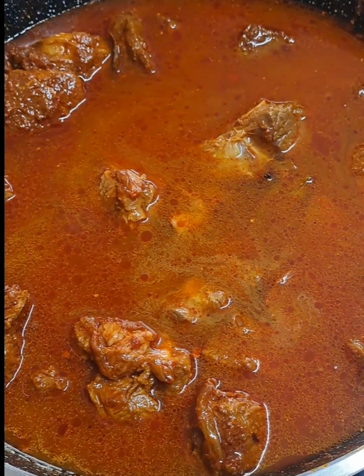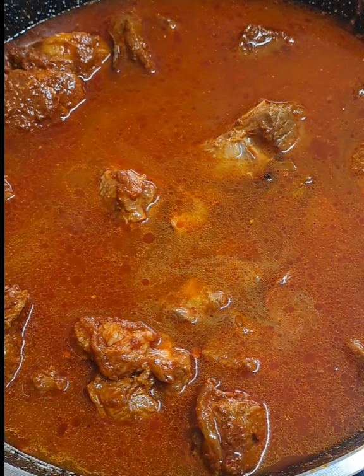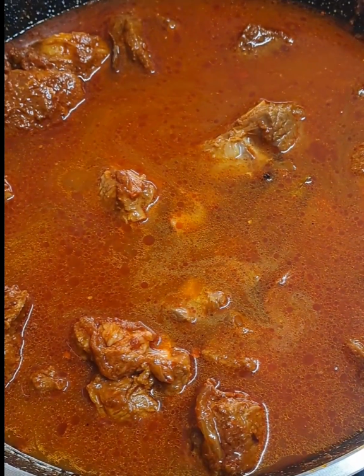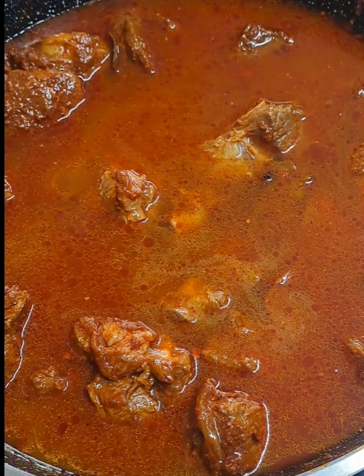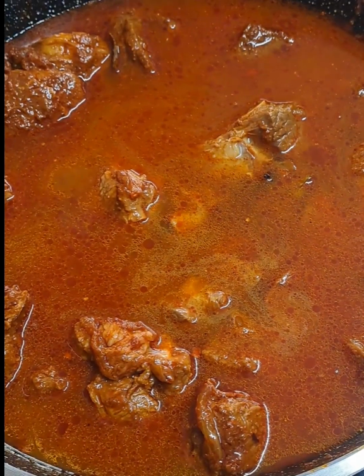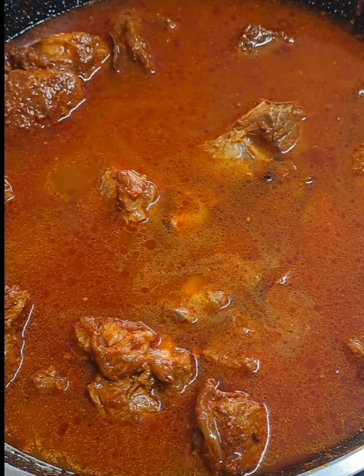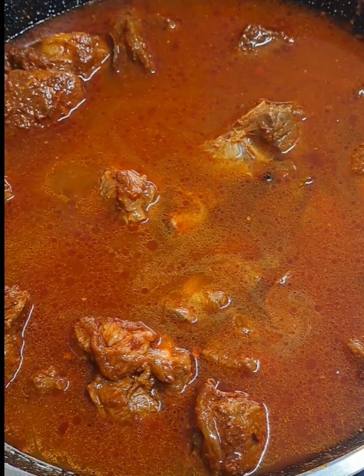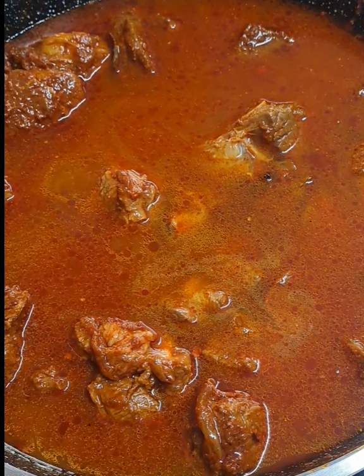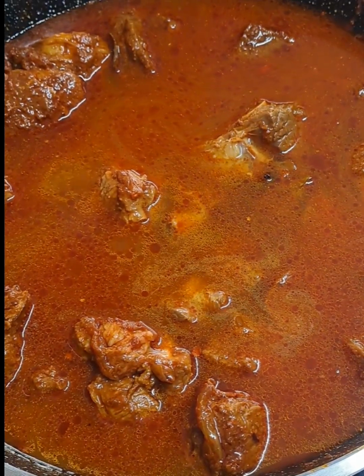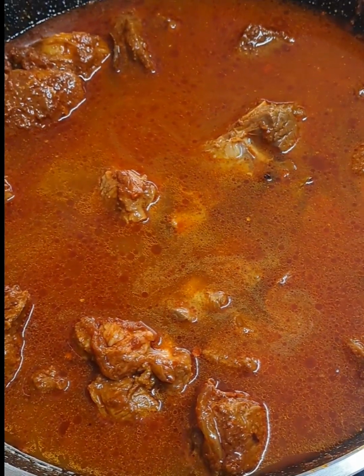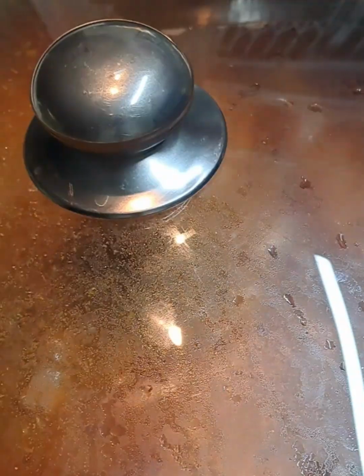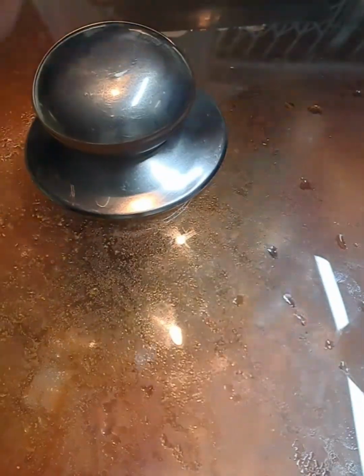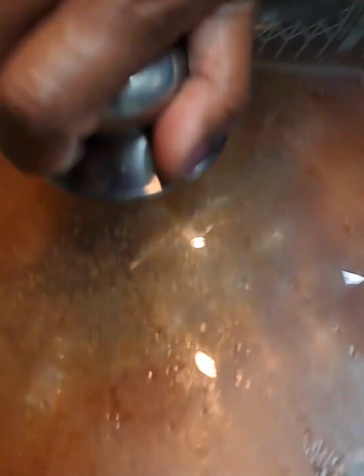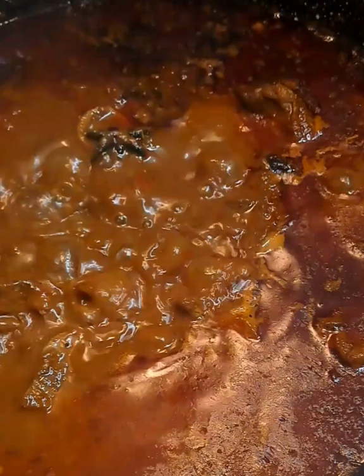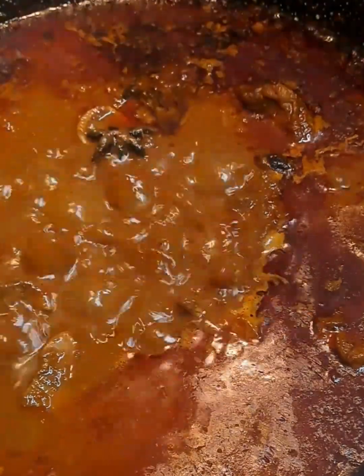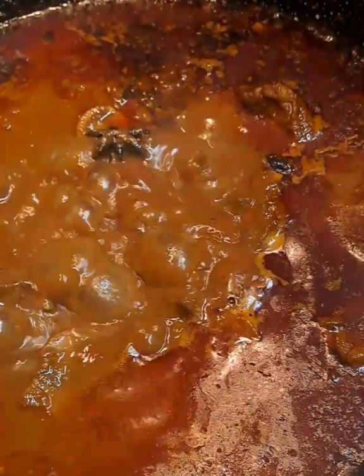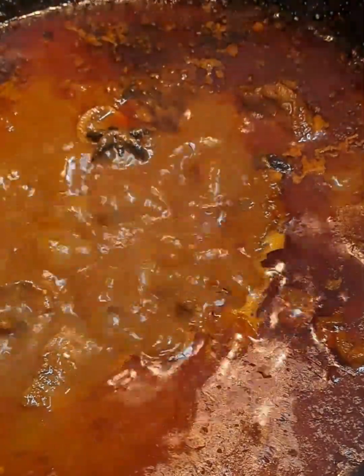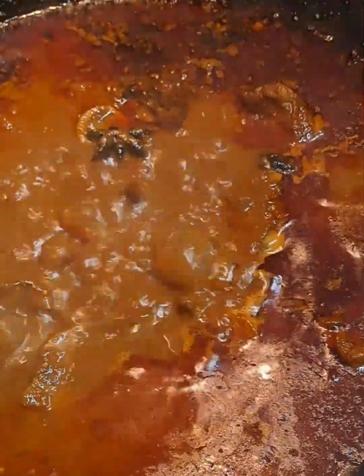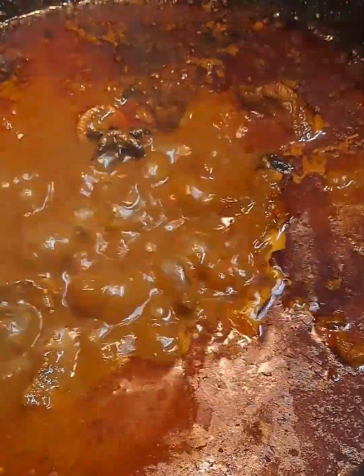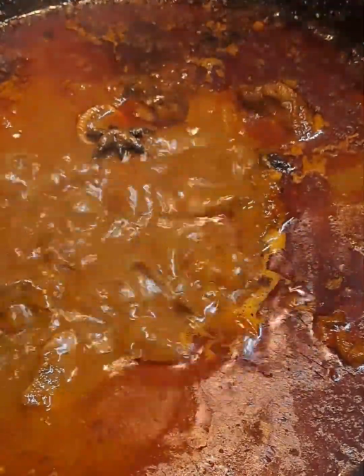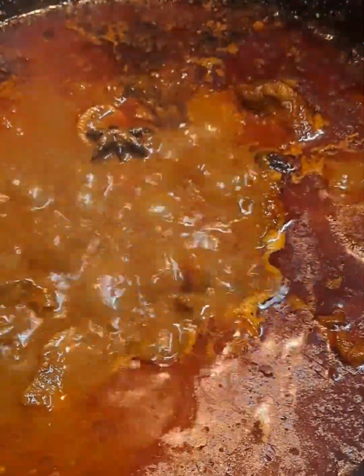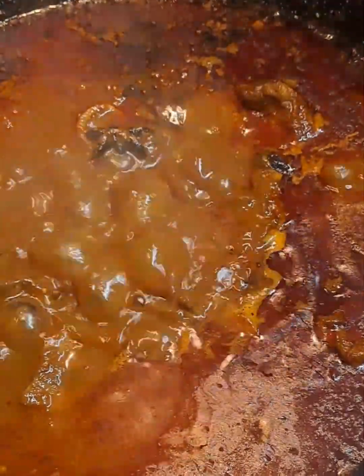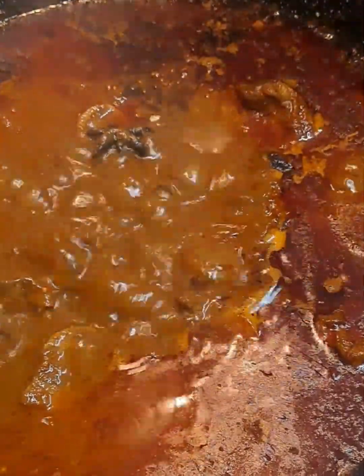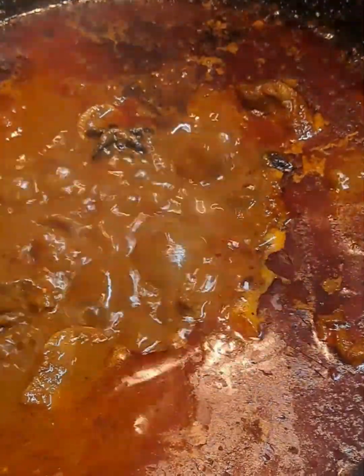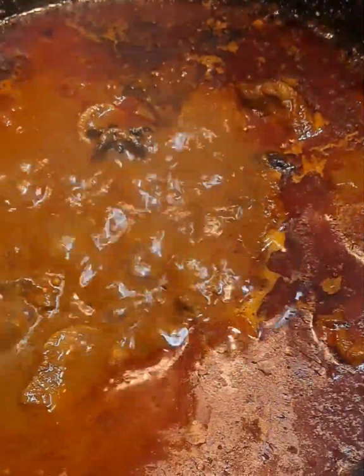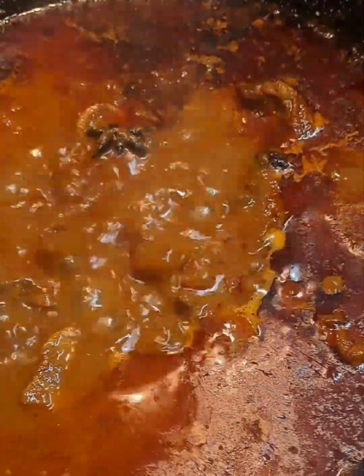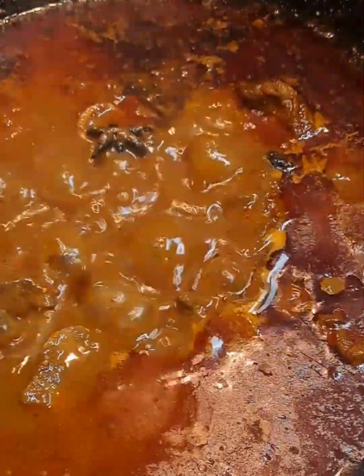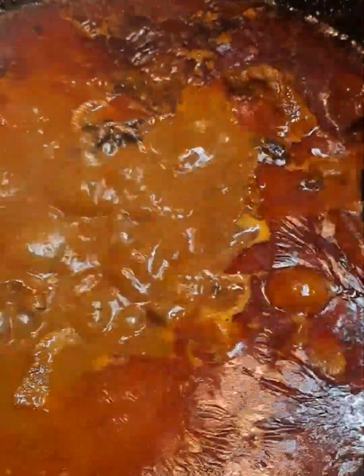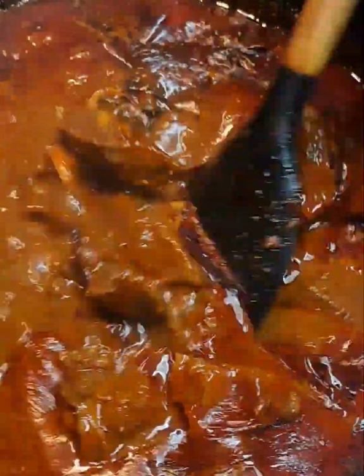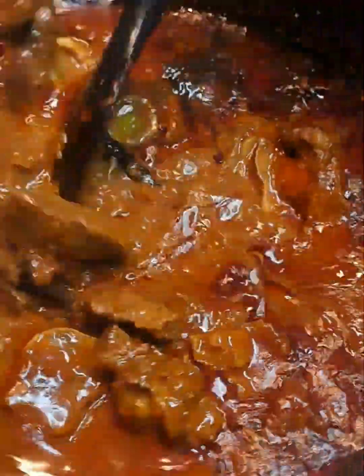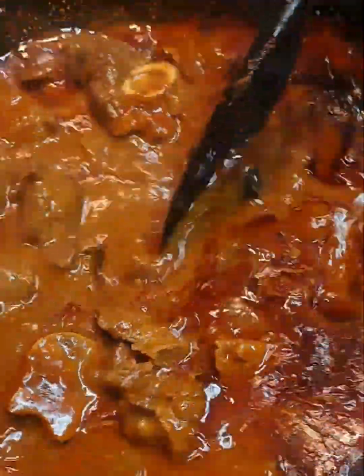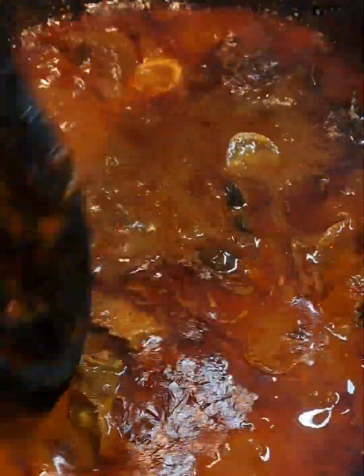We are going to give this curry a mix and just allow it to cook. It's giving us a good boil and it's cooking on medium heat.